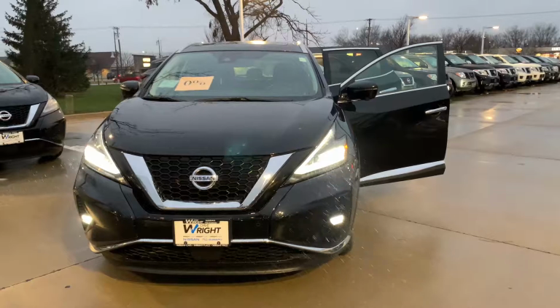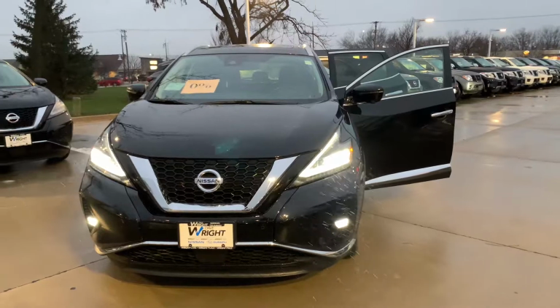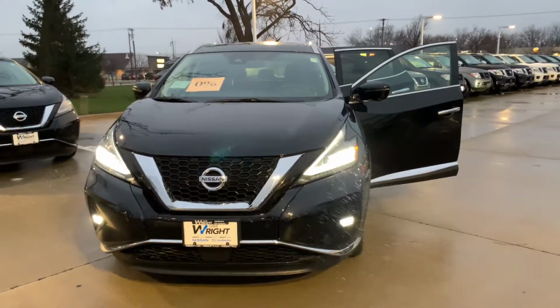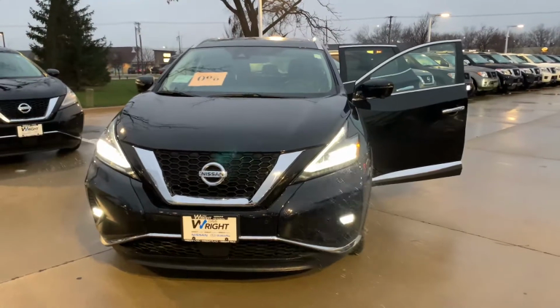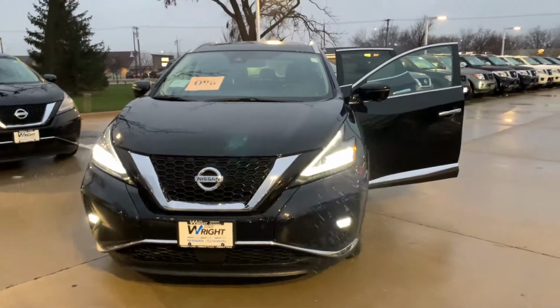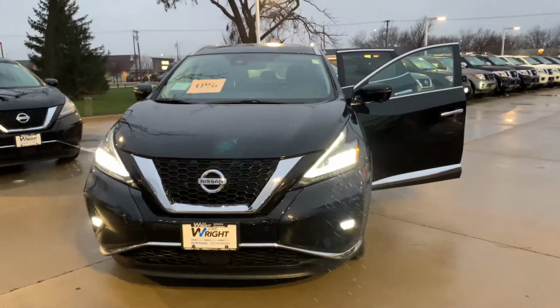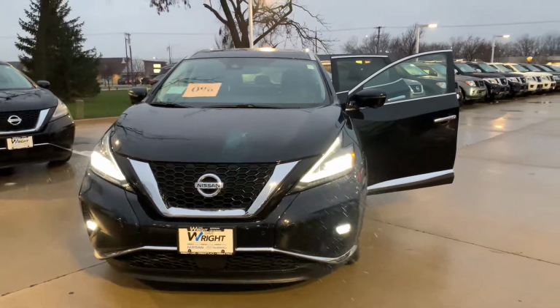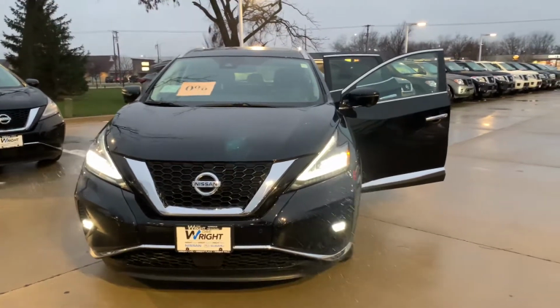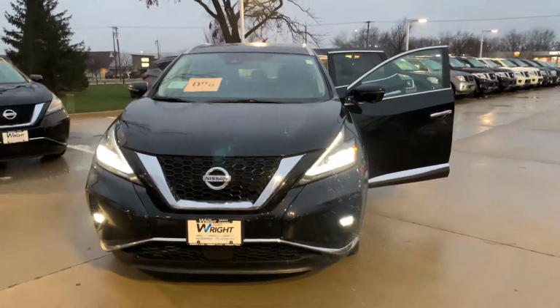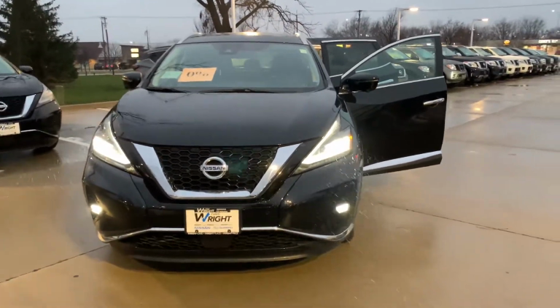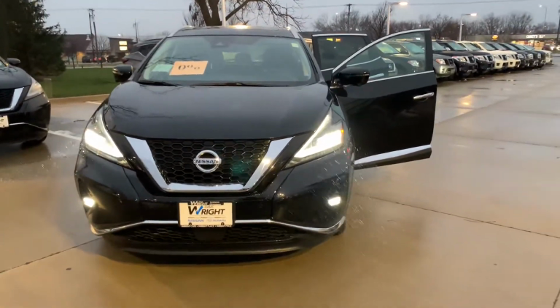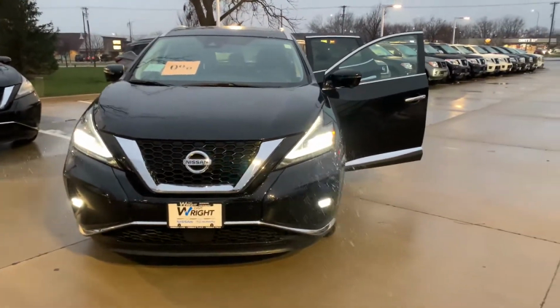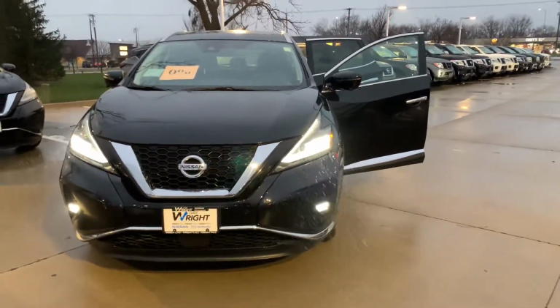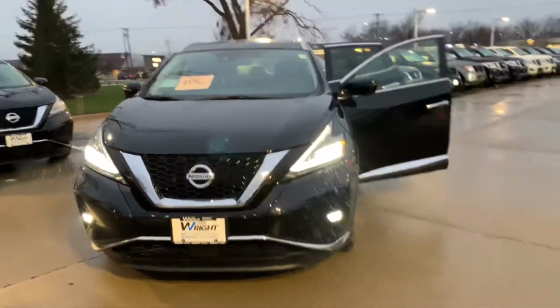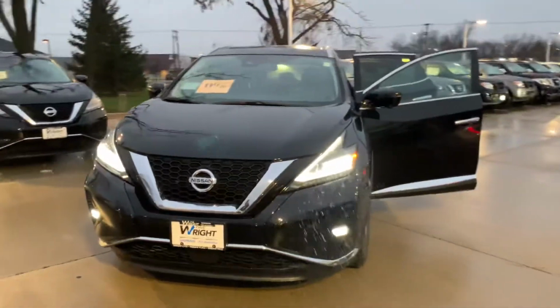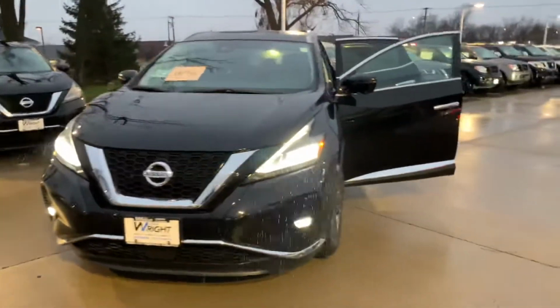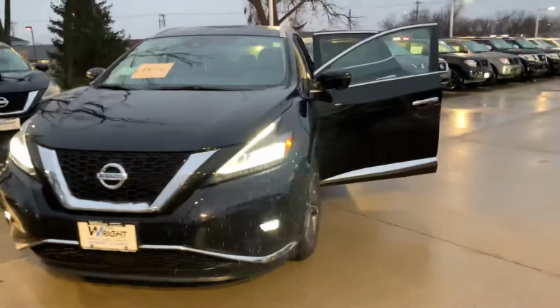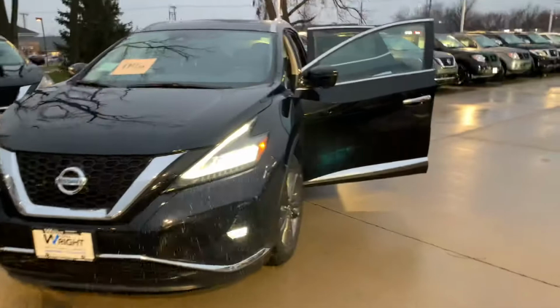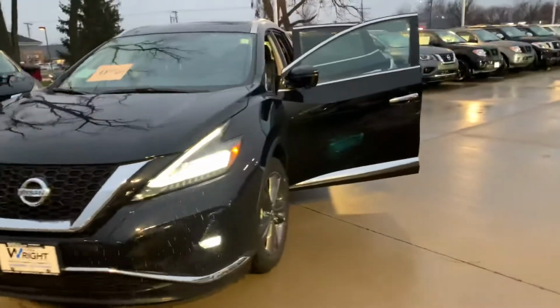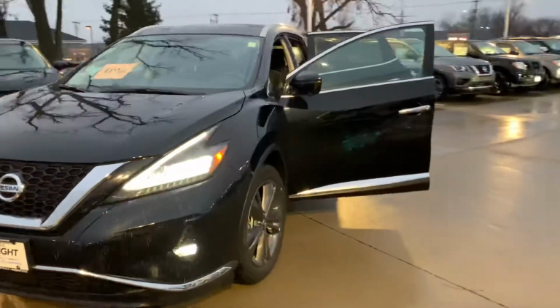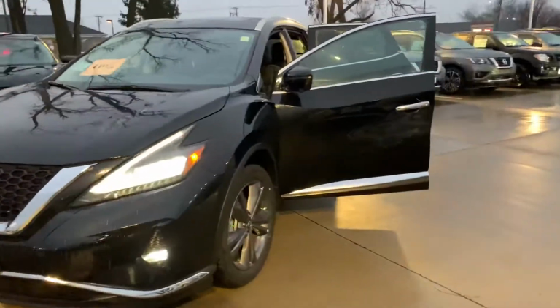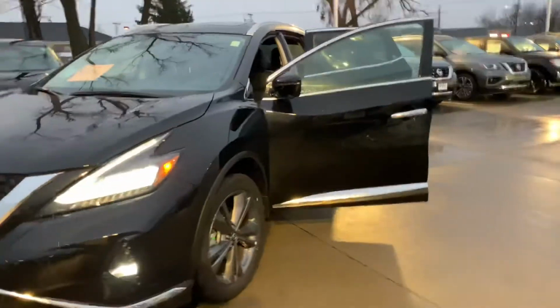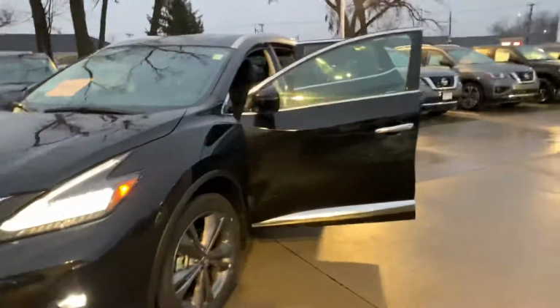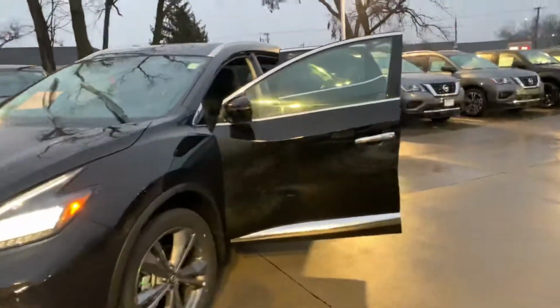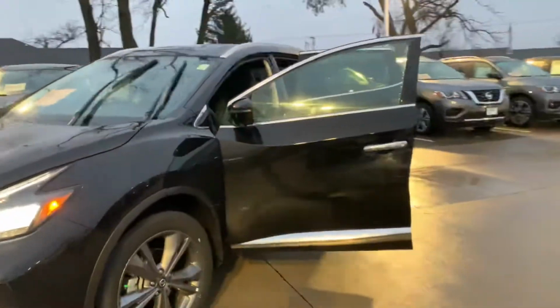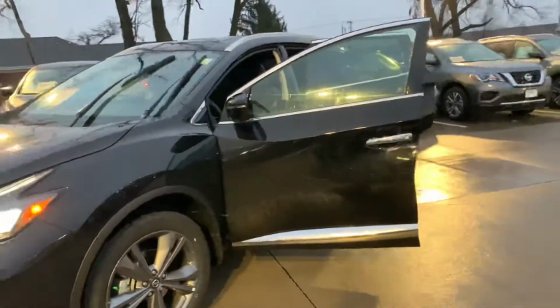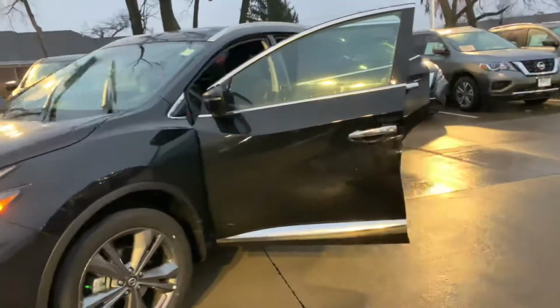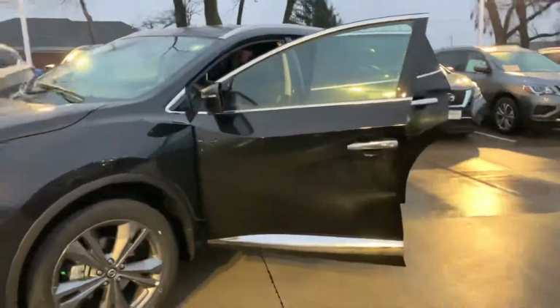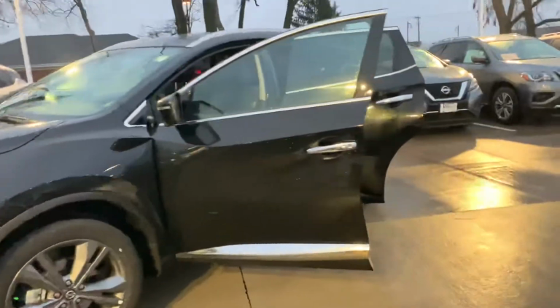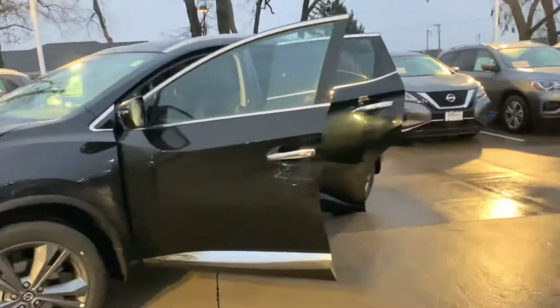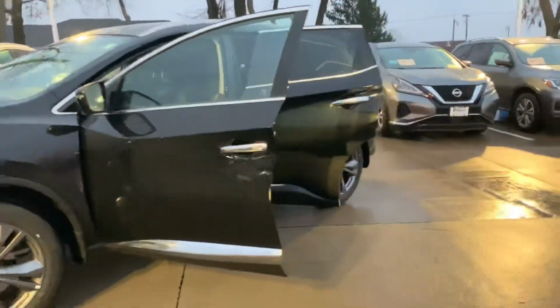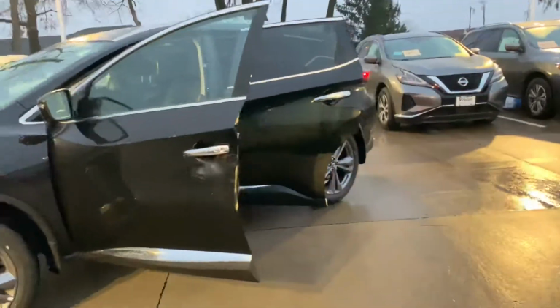Hey Mark, here's a quick walk around of the '21 Murano that we took a look at here this evening. Wanted to give you a quick look on the inside and the outside so you can show your wife.